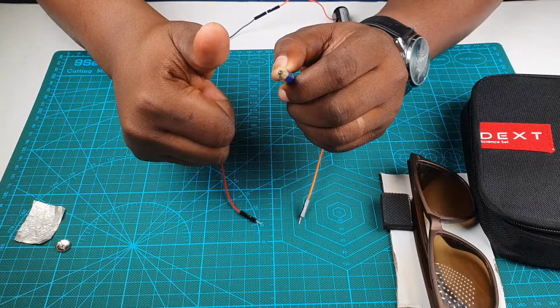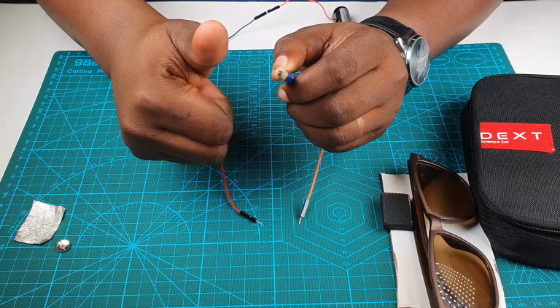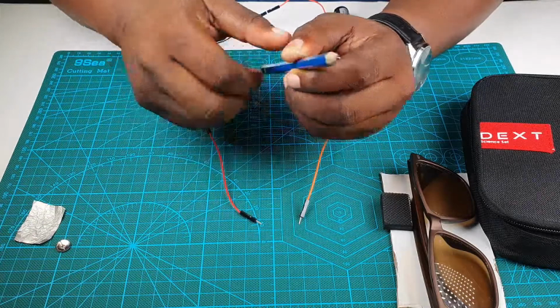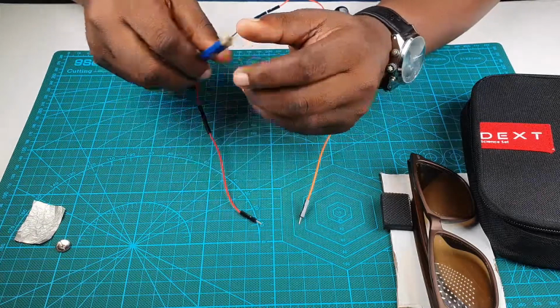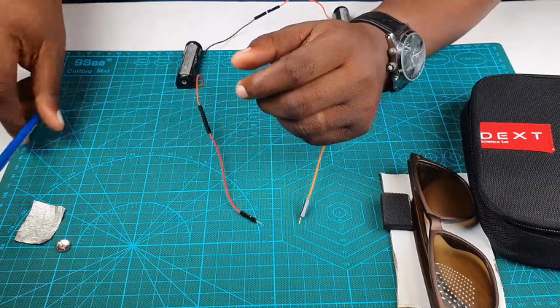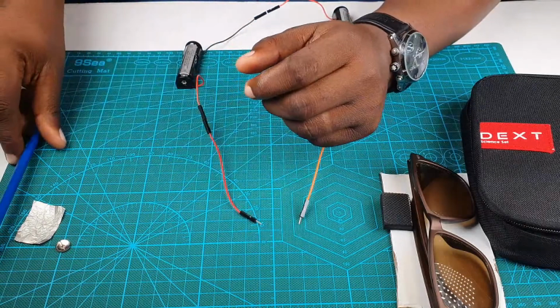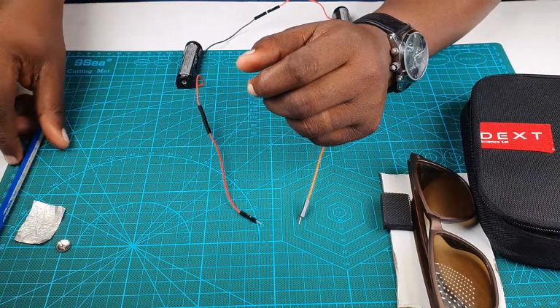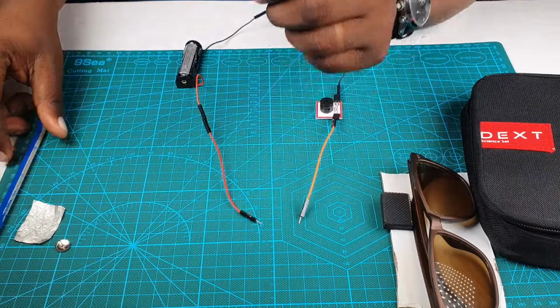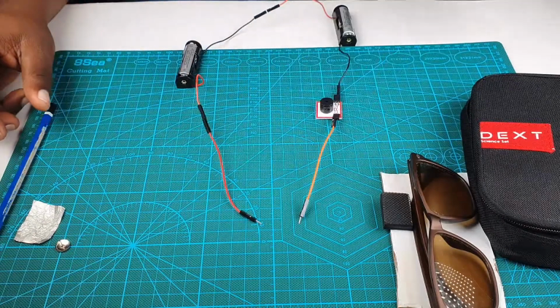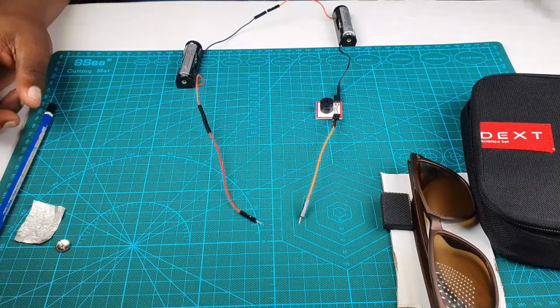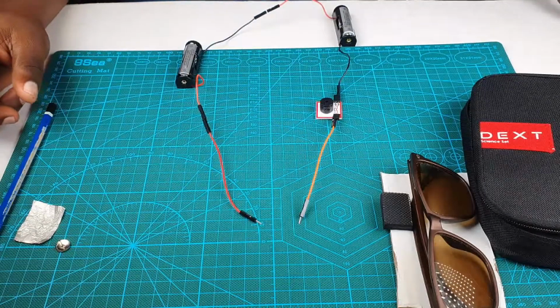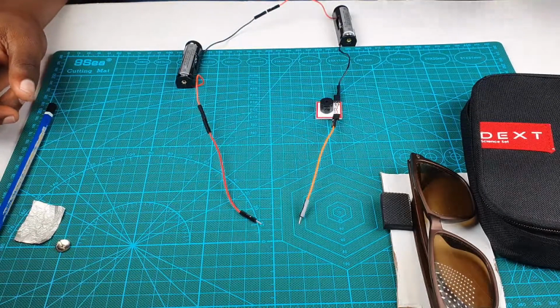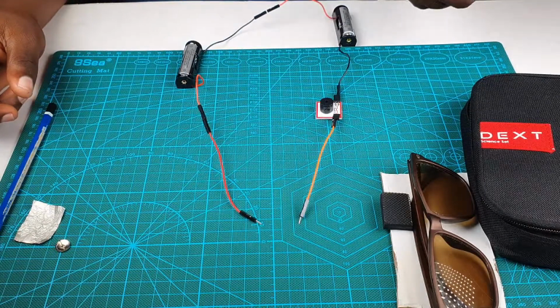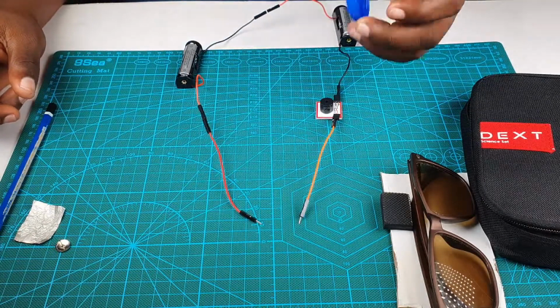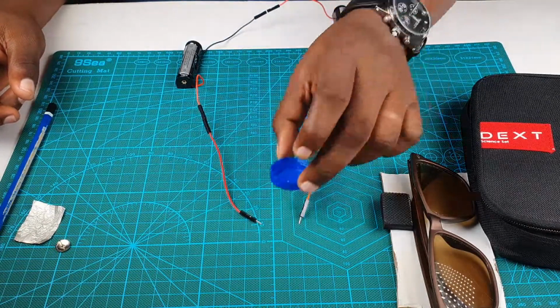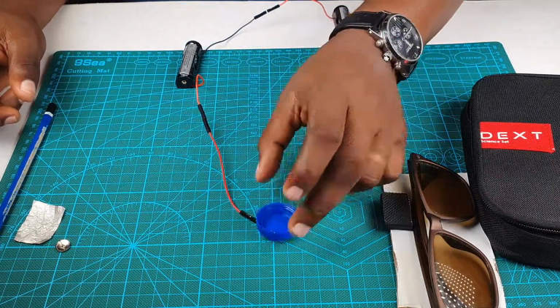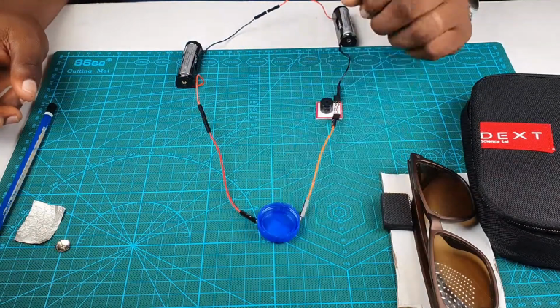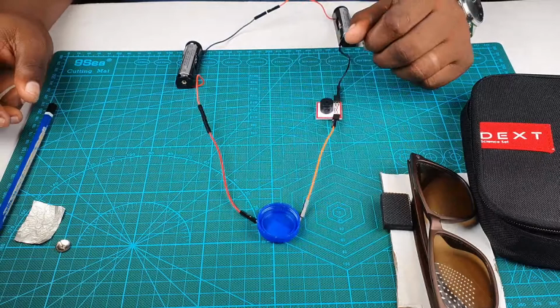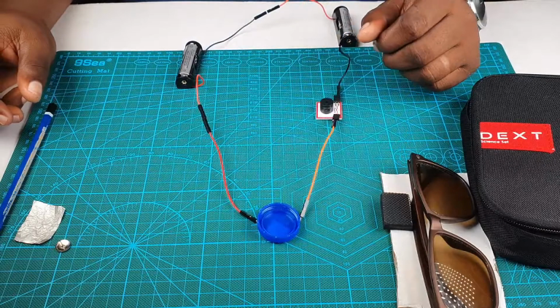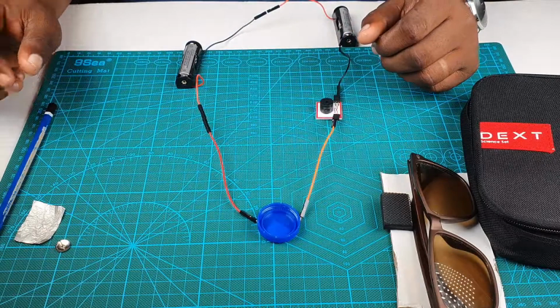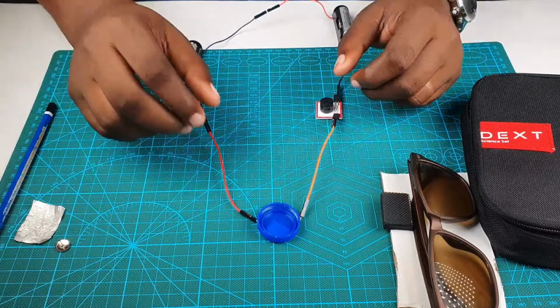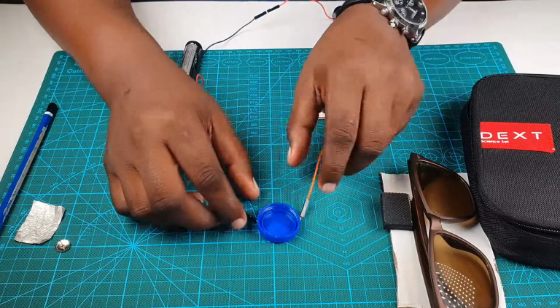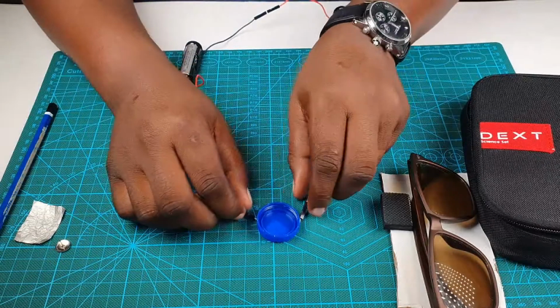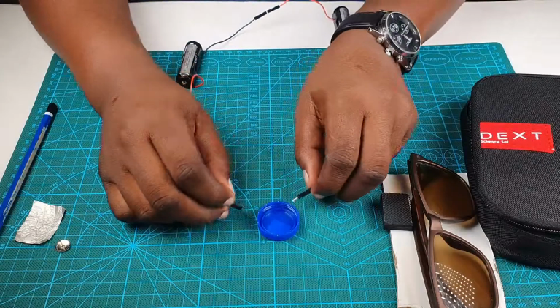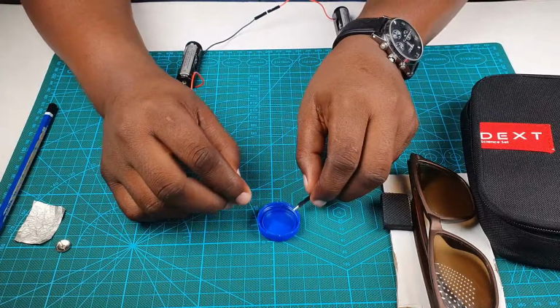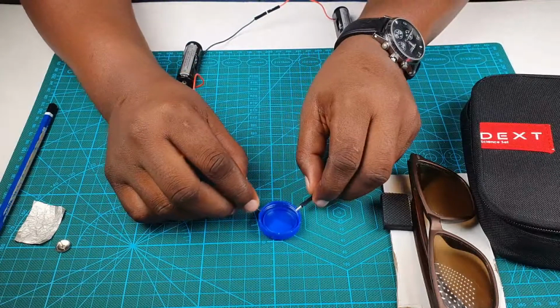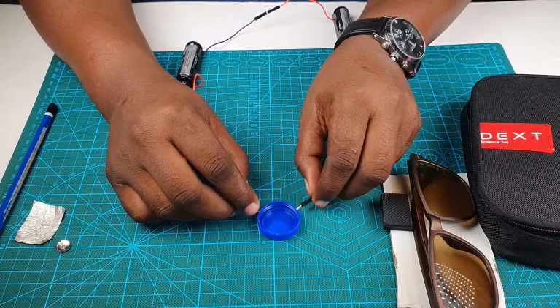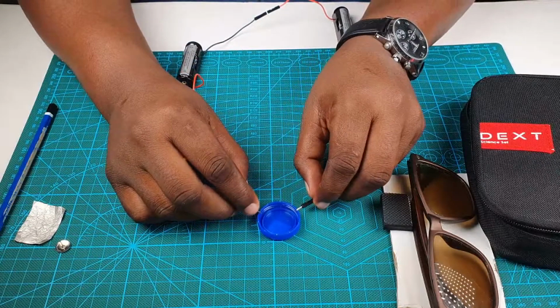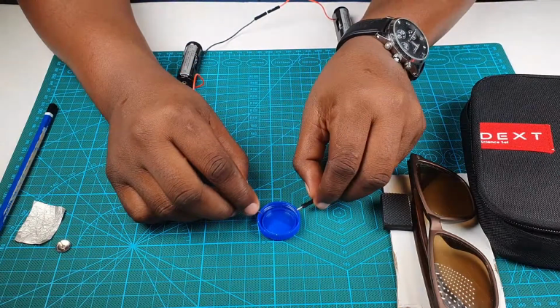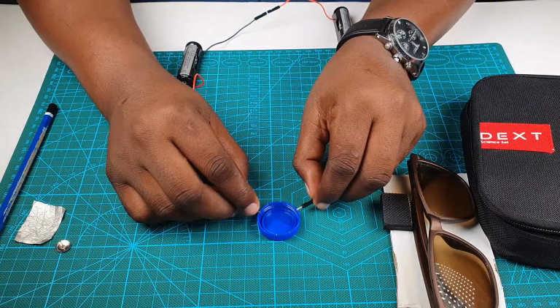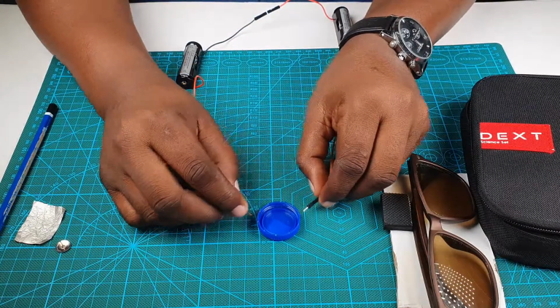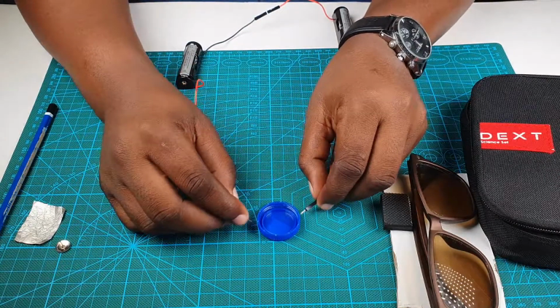Why don't you go around with some supervision and see if you can discover more conductors and non-conductors? For example, this cover of a bottle — it's not a conductor.